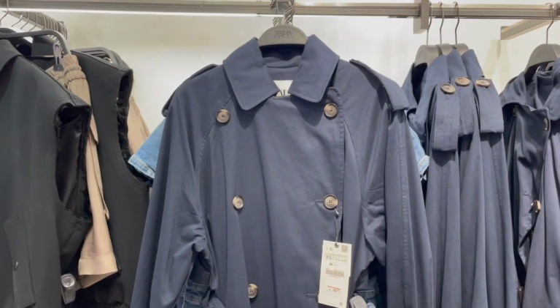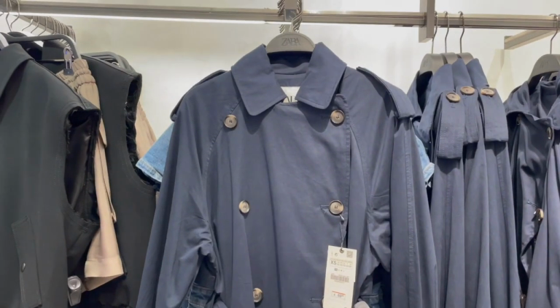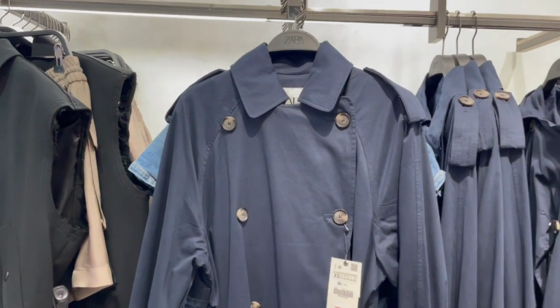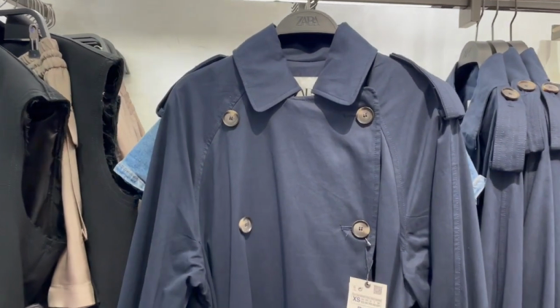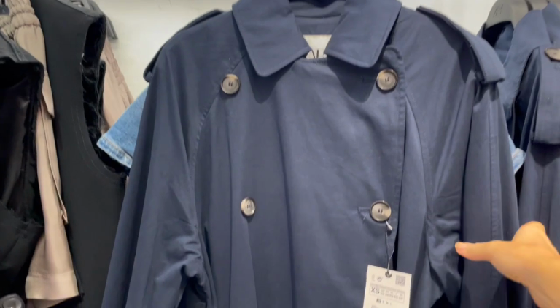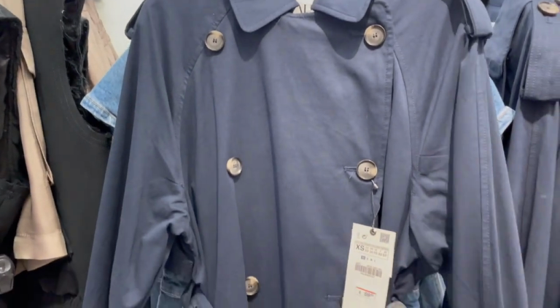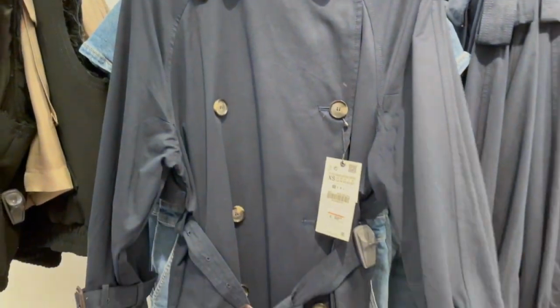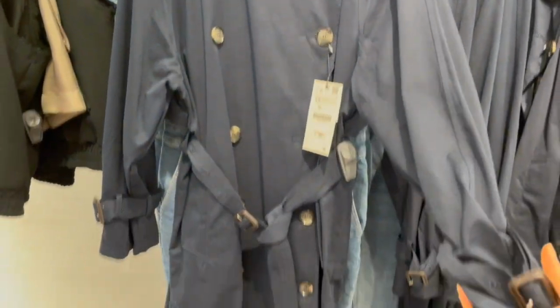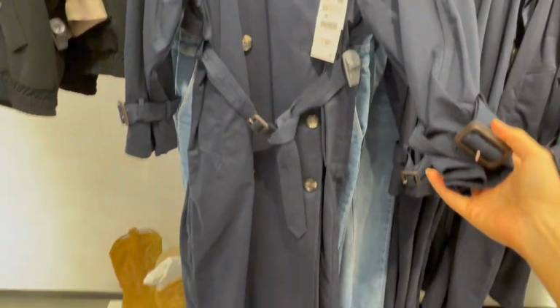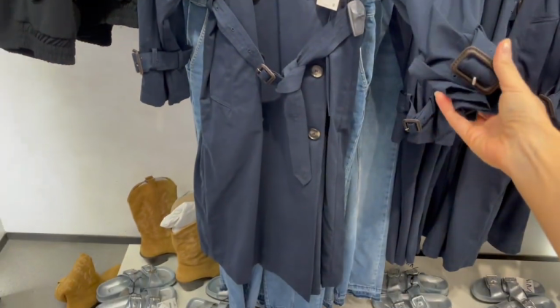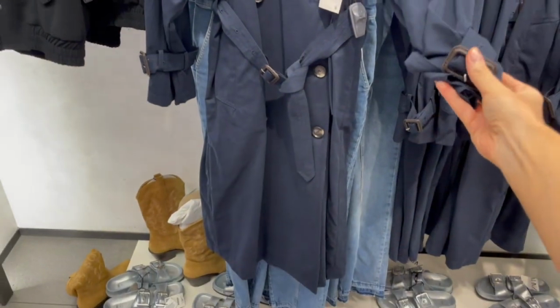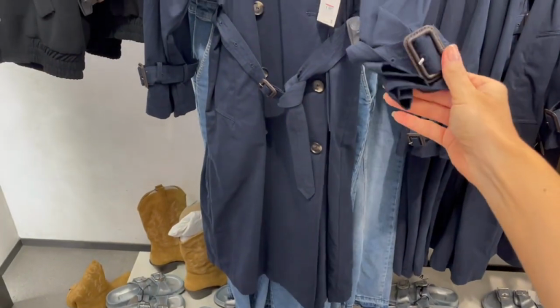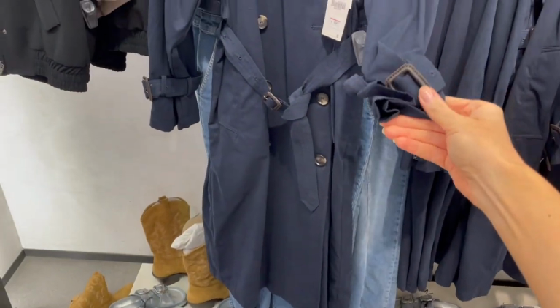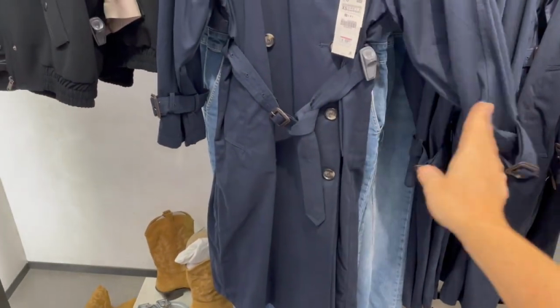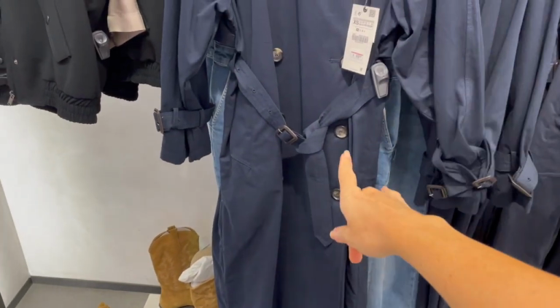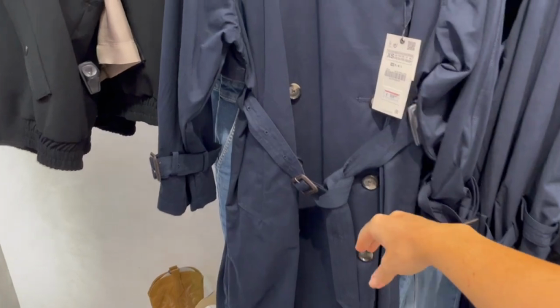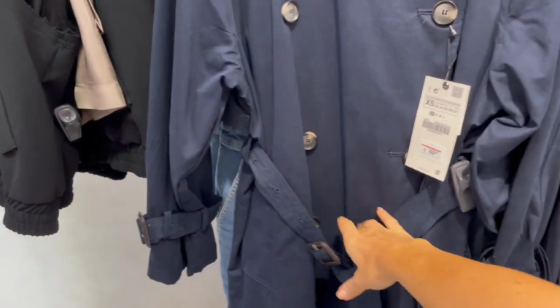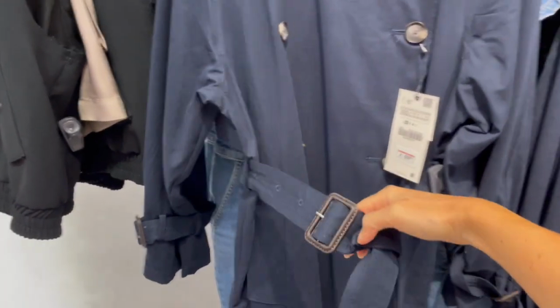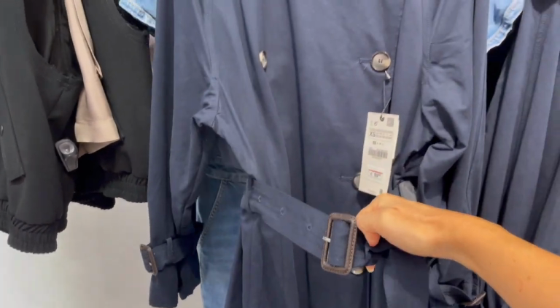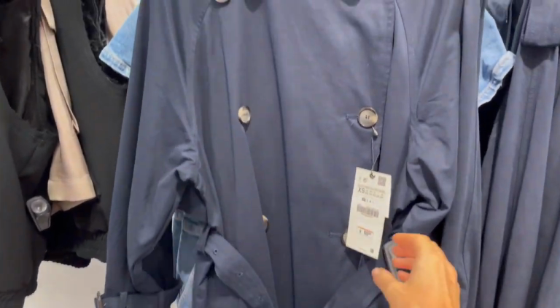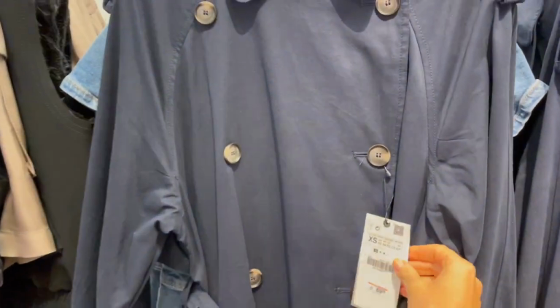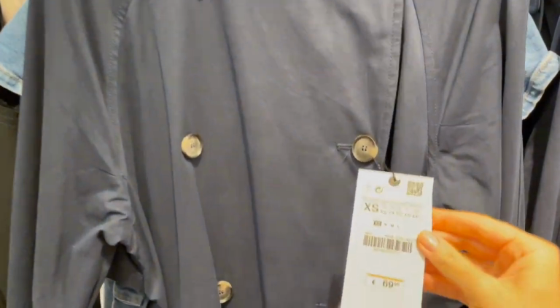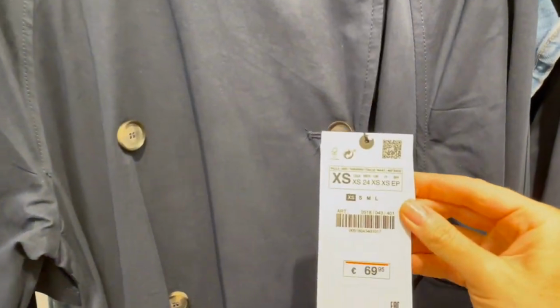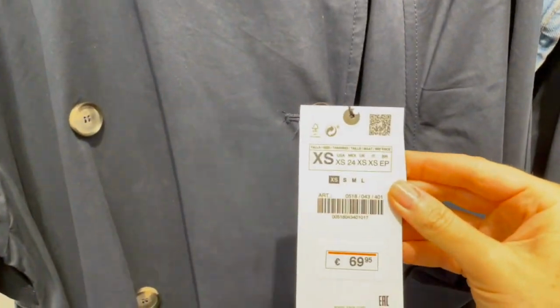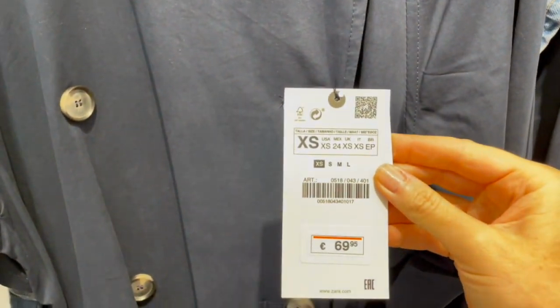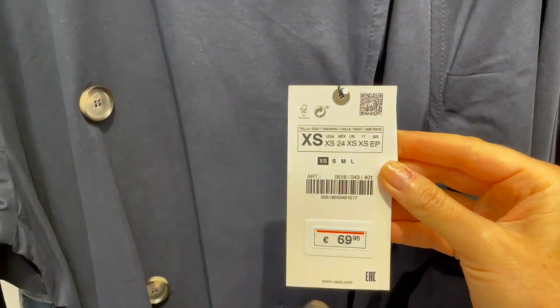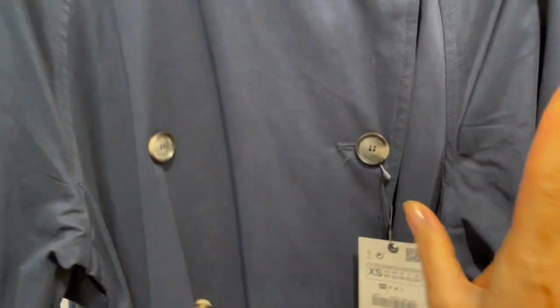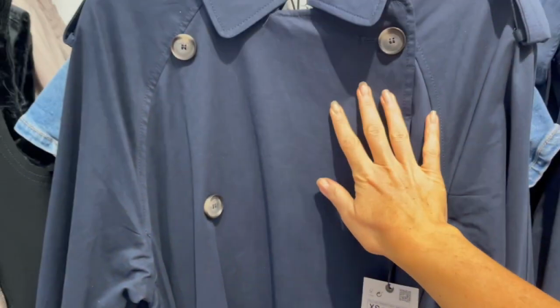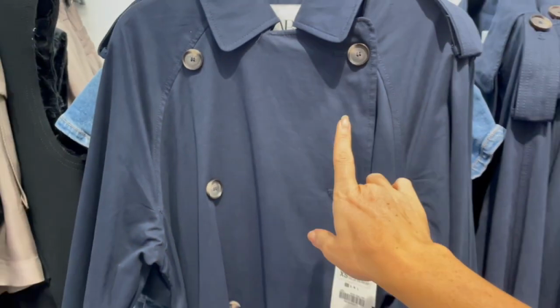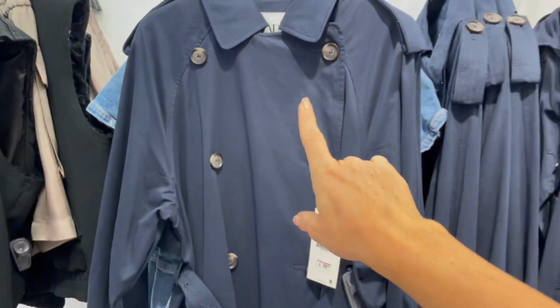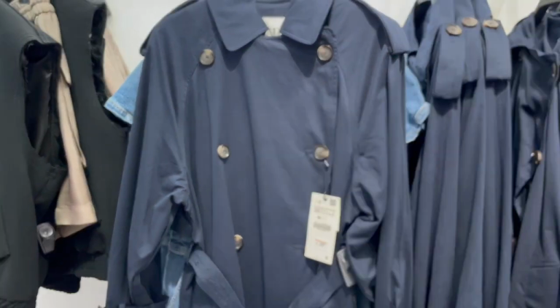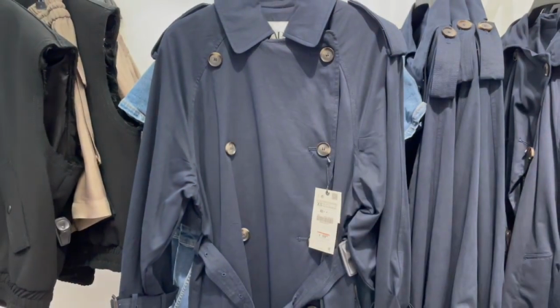Trench coats are back for autumn. This dark blue one has a belt at the waist and is 69.95. I'll try it on now to show you the fit.